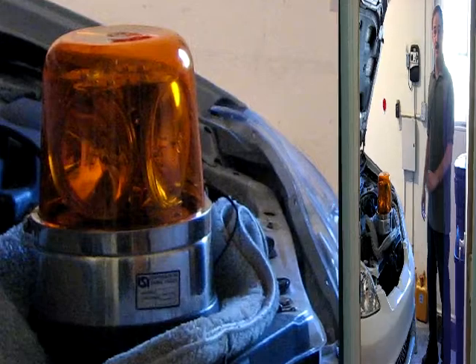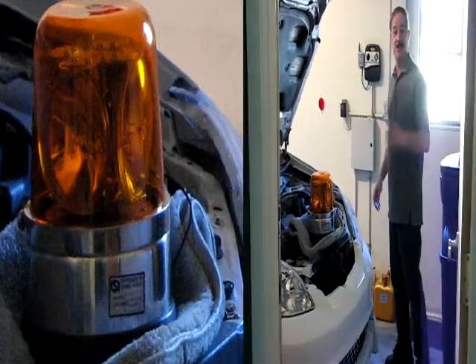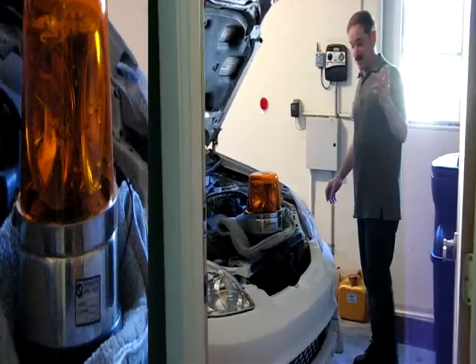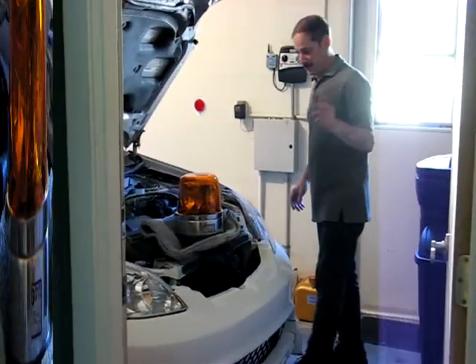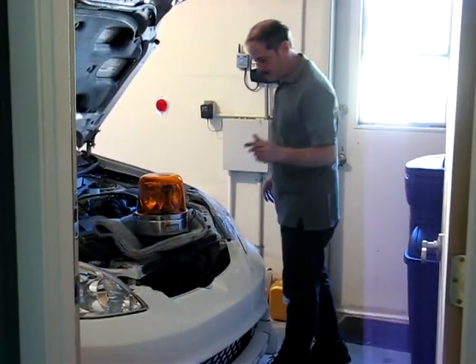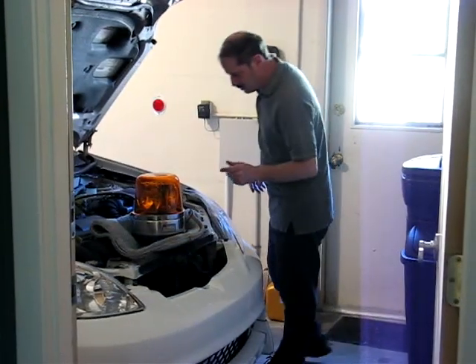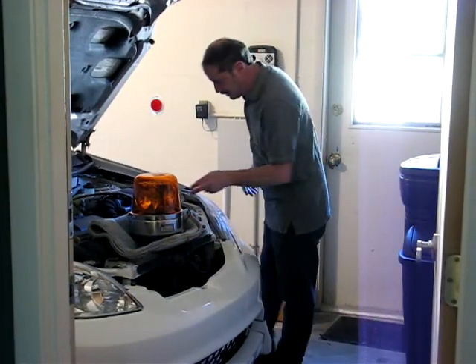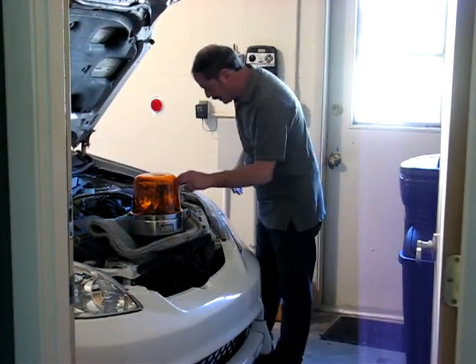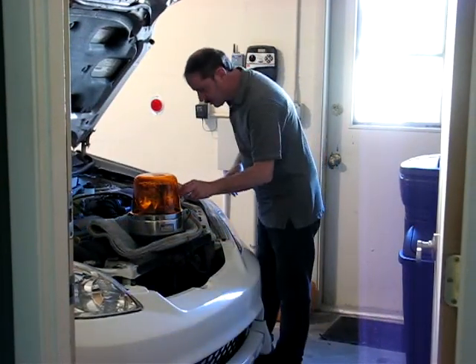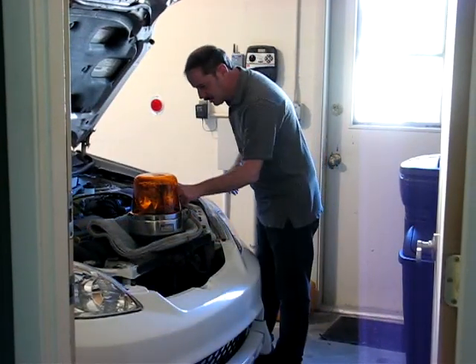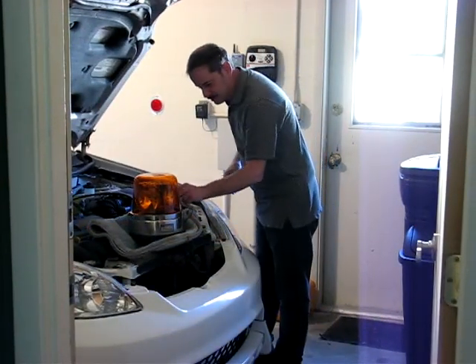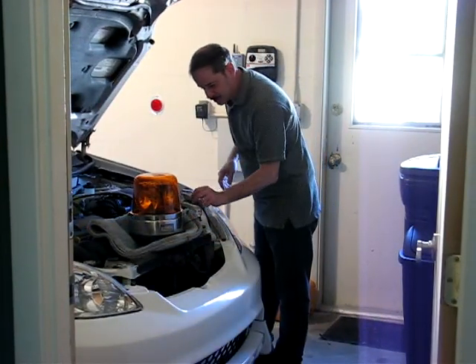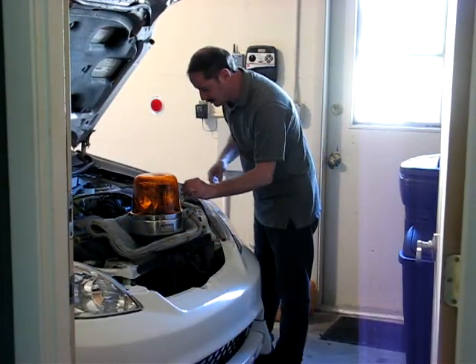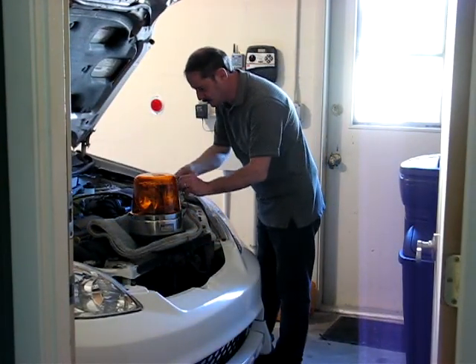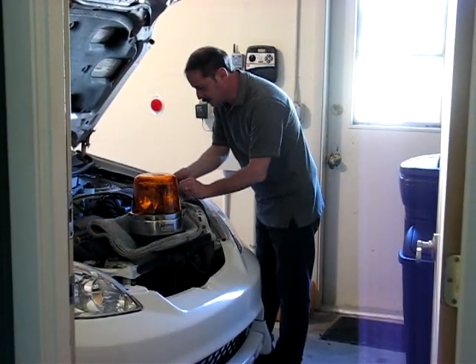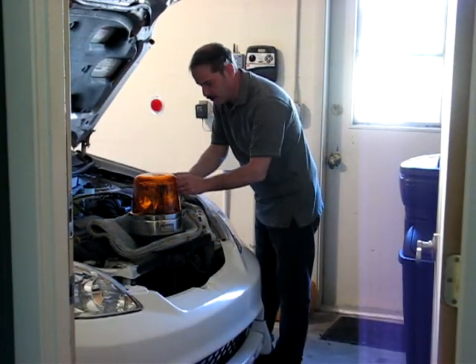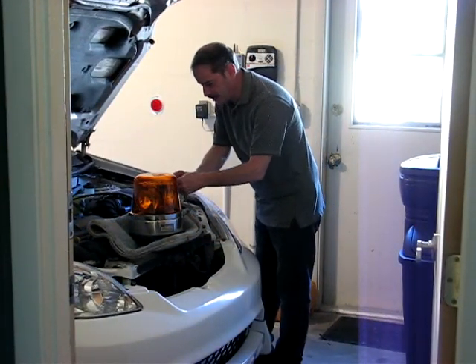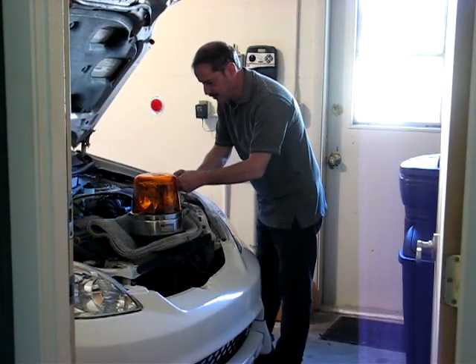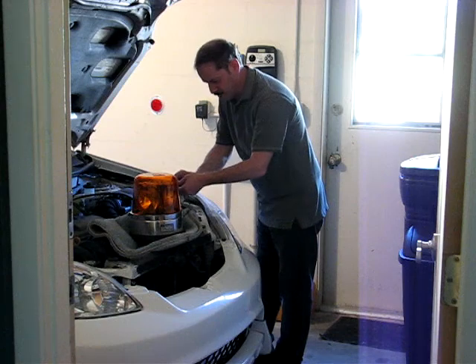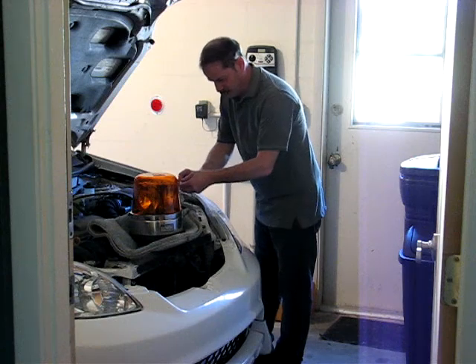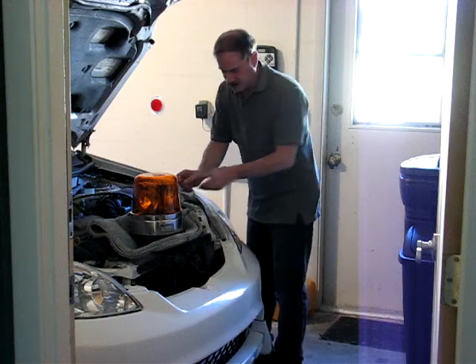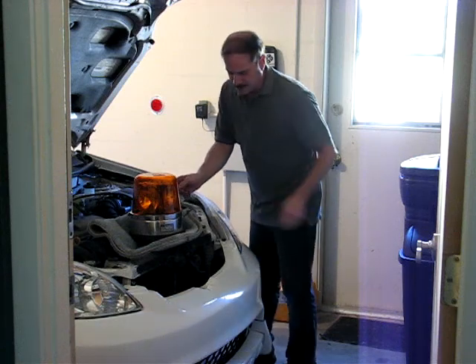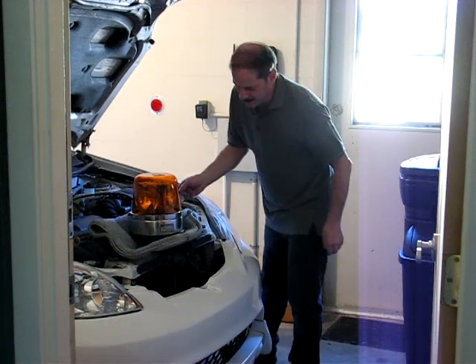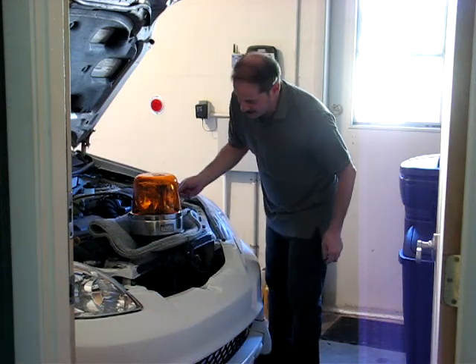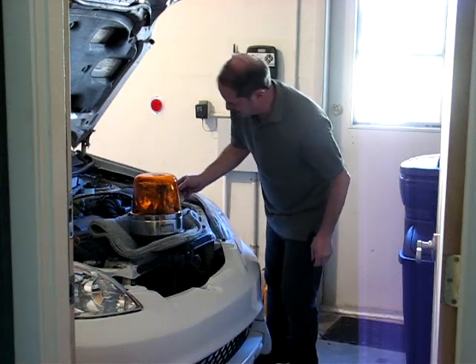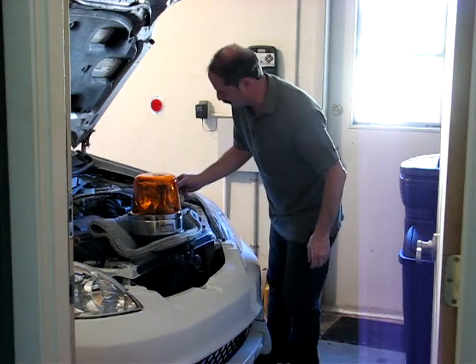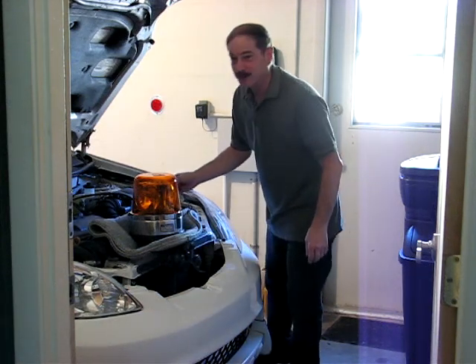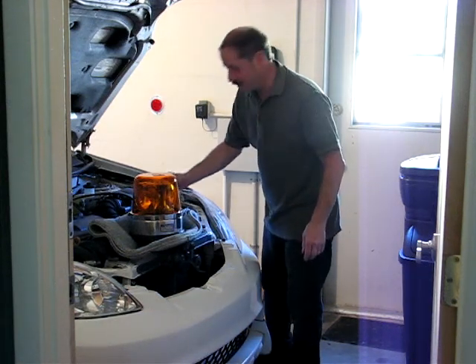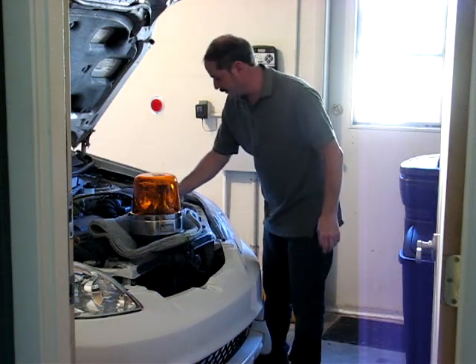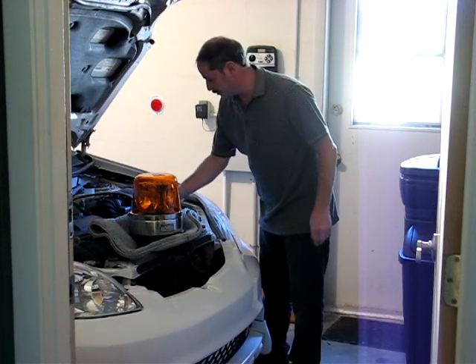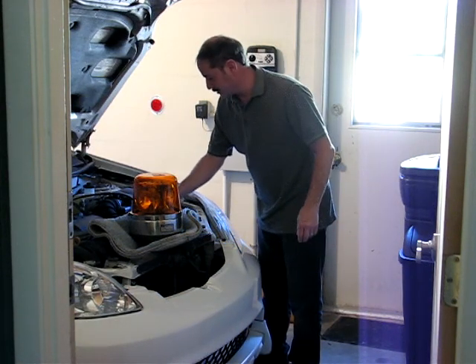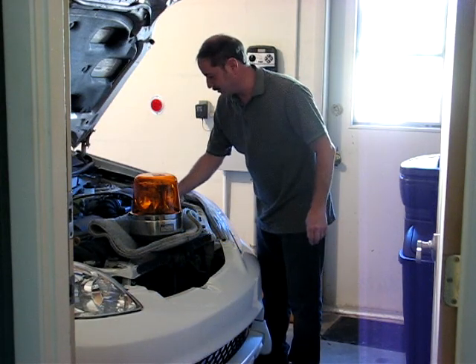I just hooked up that wire. This is the Lear light. Let's check this out here.